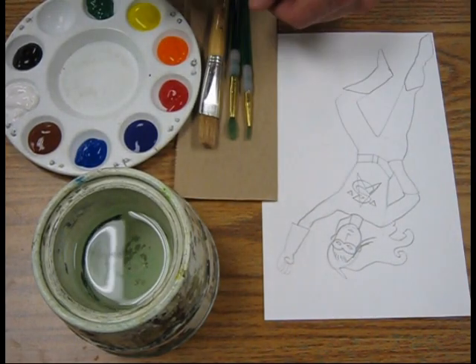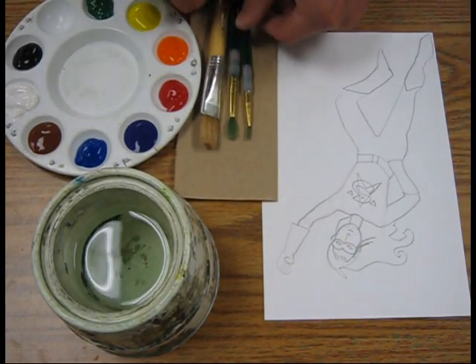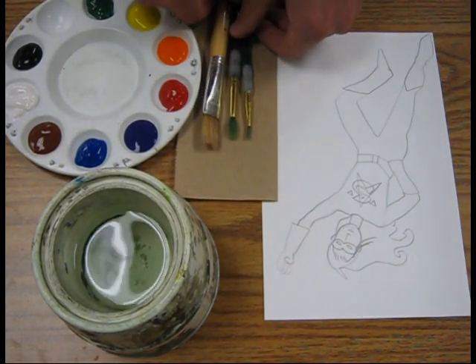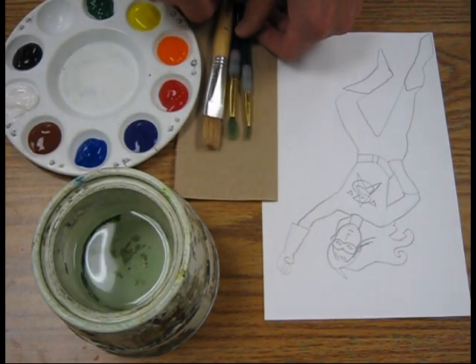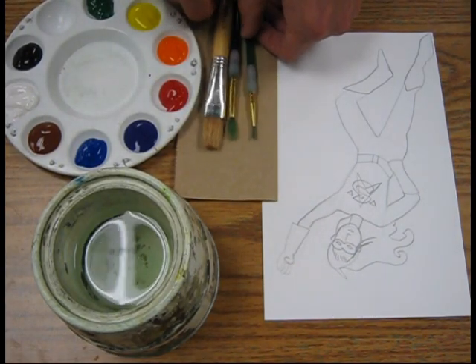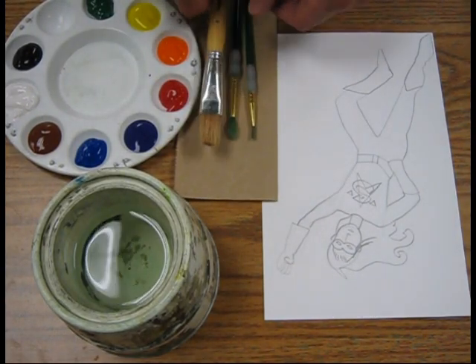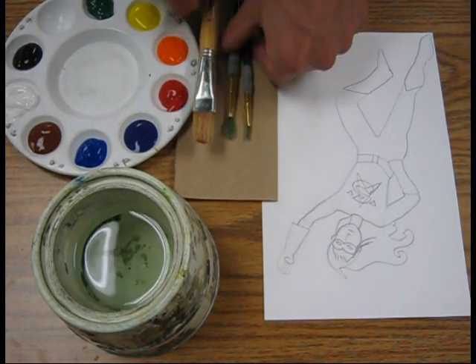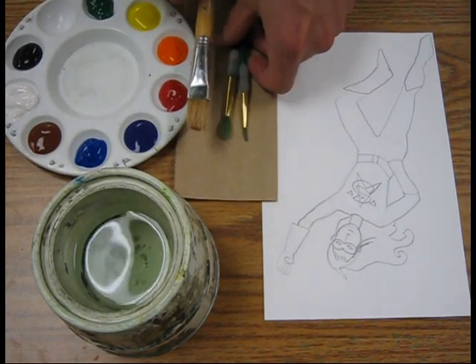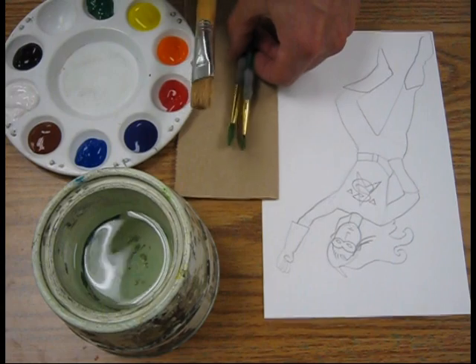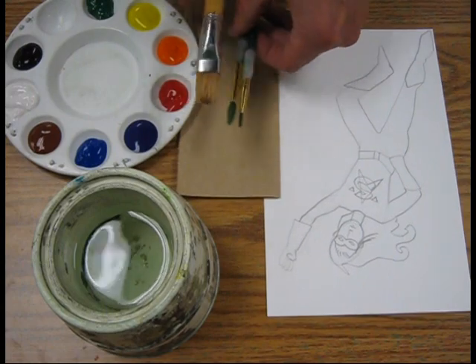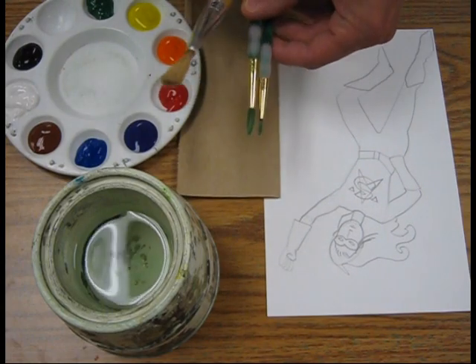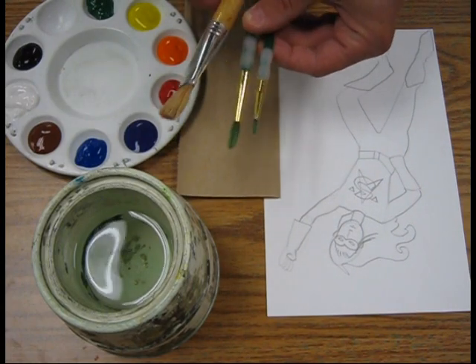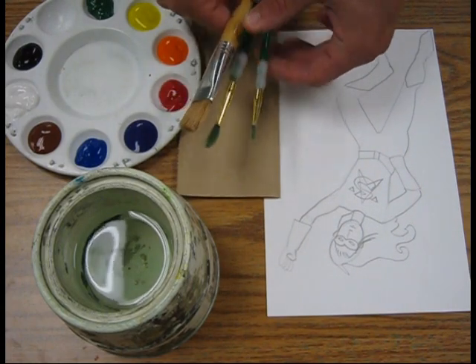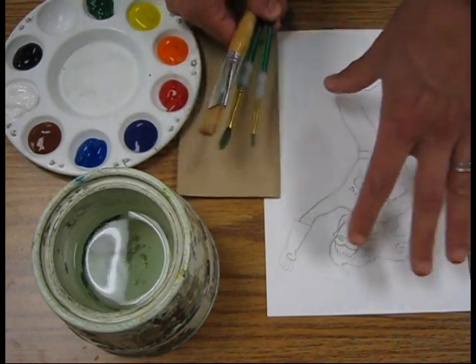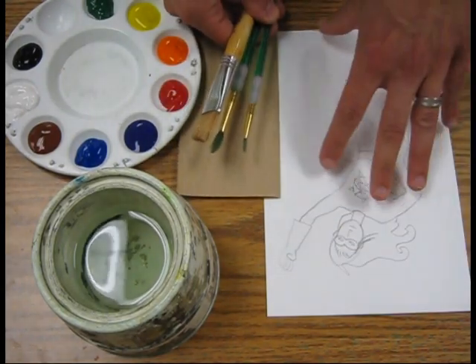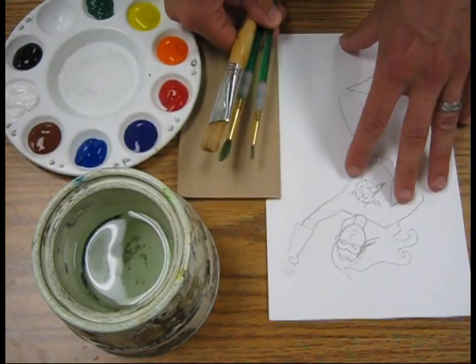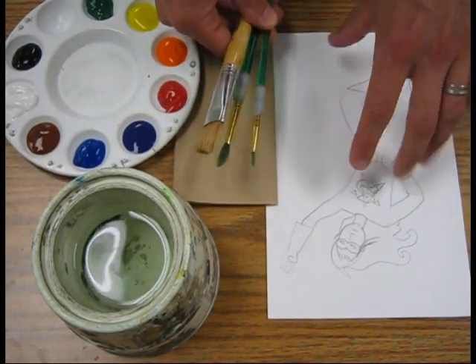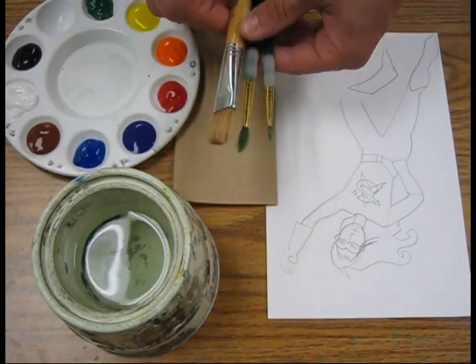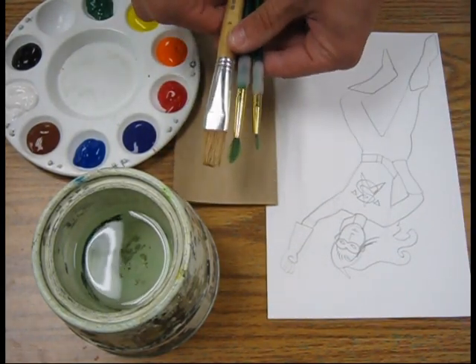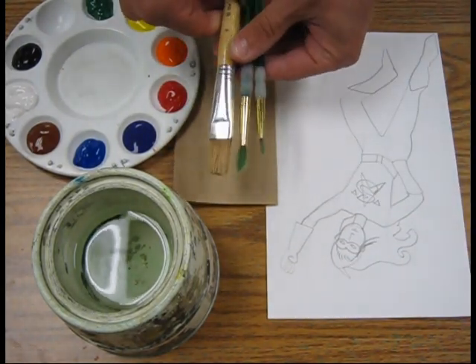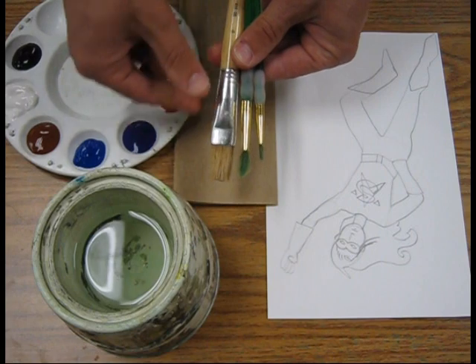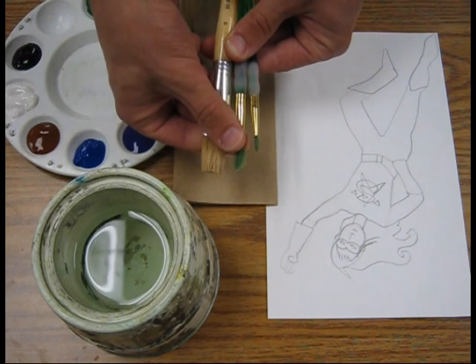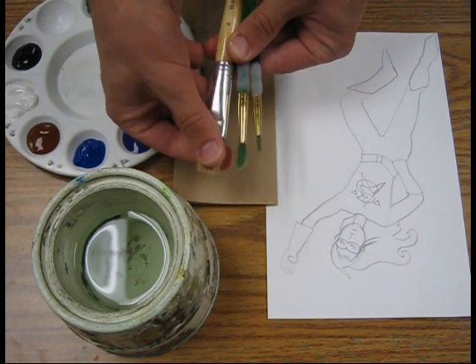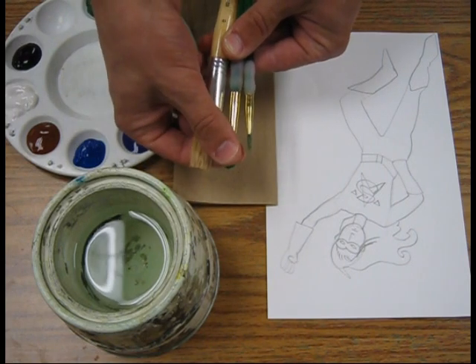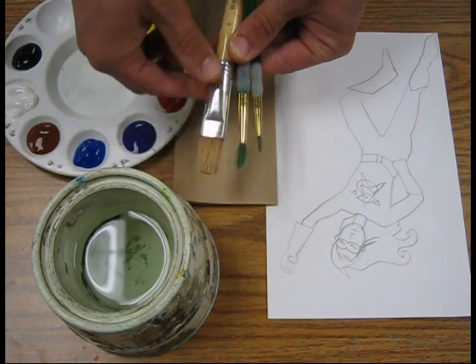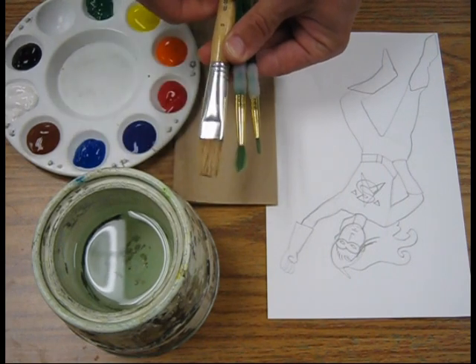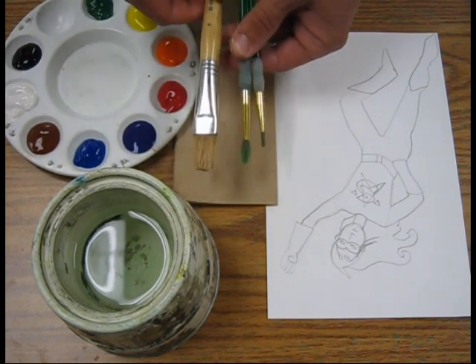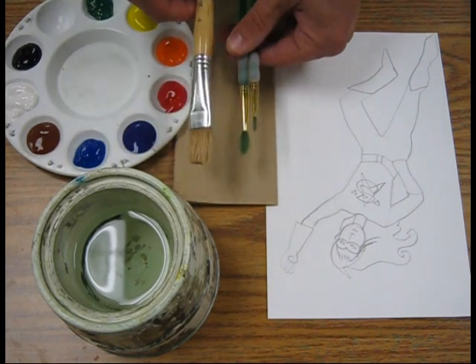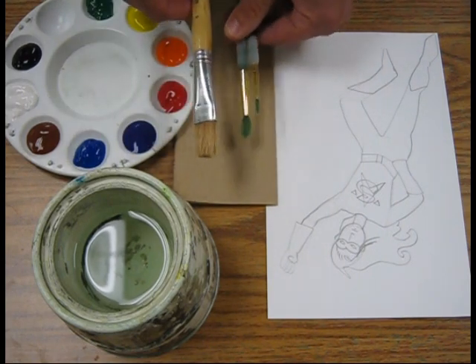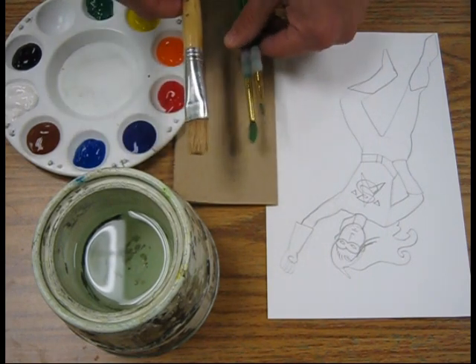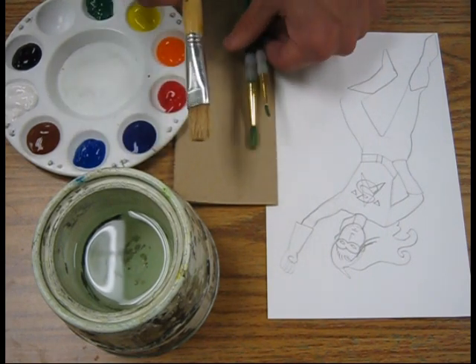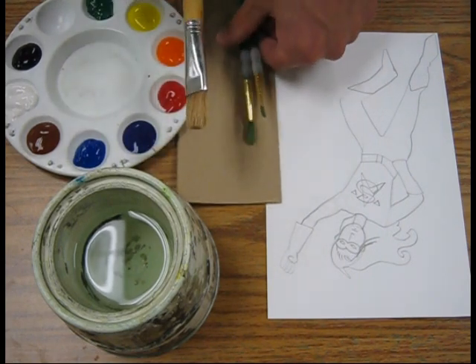The first thing you need to do is pick out a brush. We're going to make an underpainting, which means we're going to do the large areas first. So you'll probably want to pick the larger of the two brushes because big areas cover big areas really quickly.